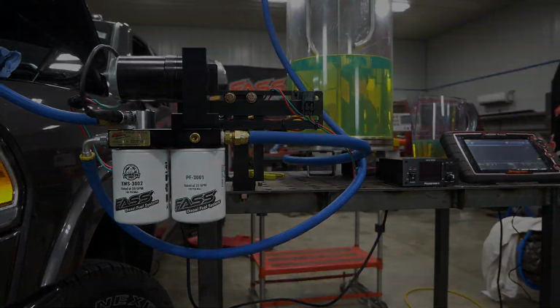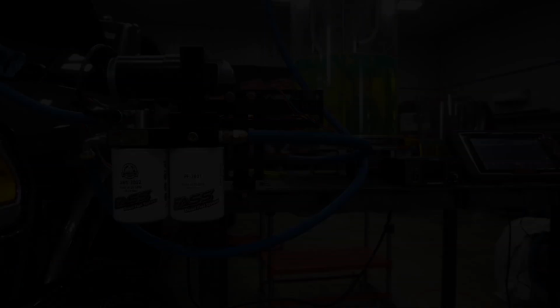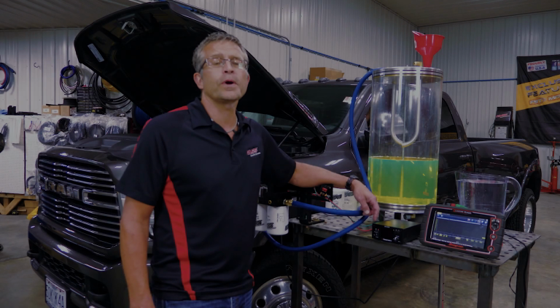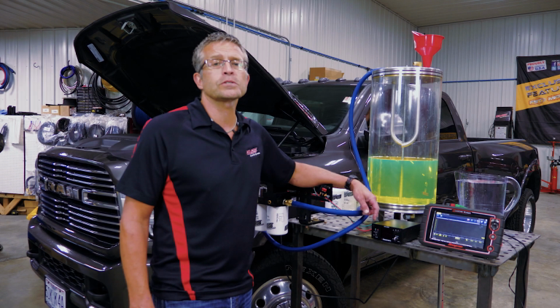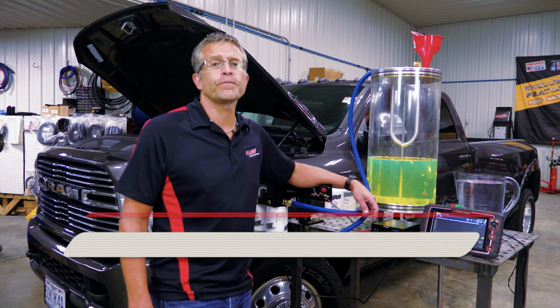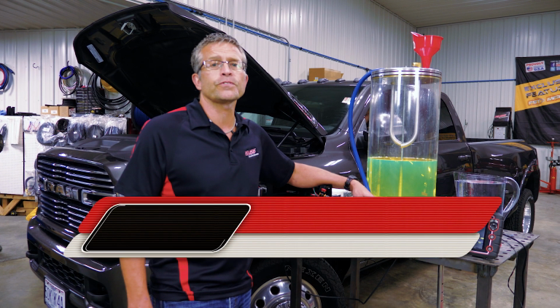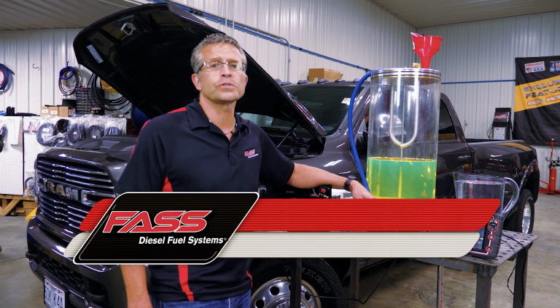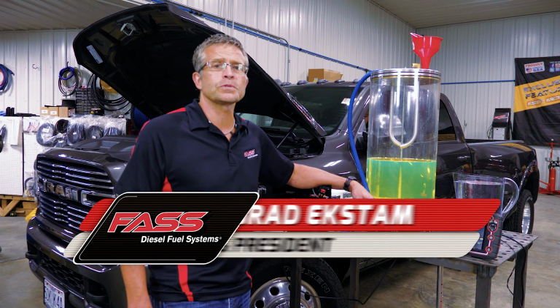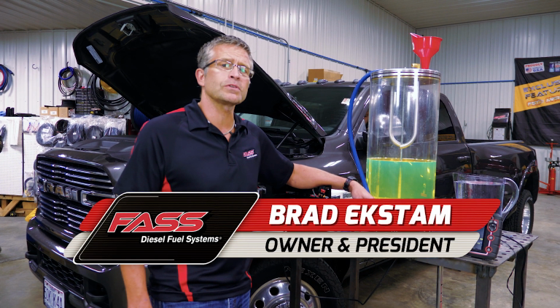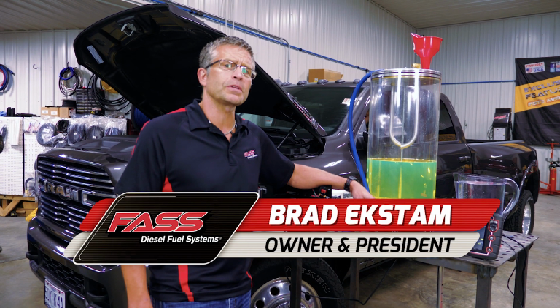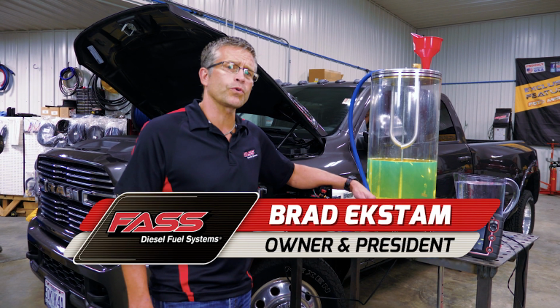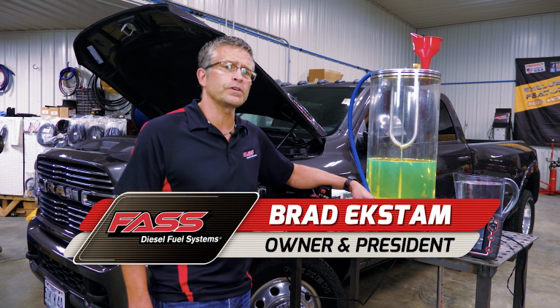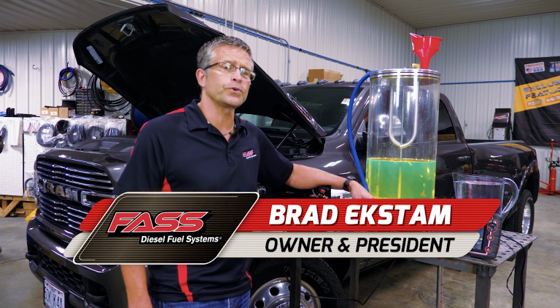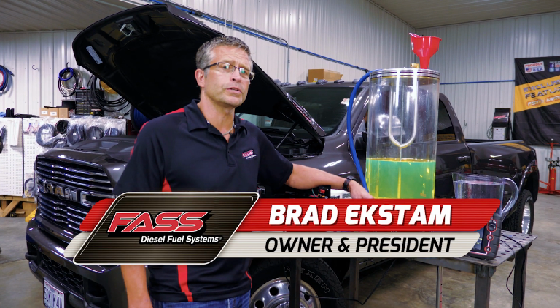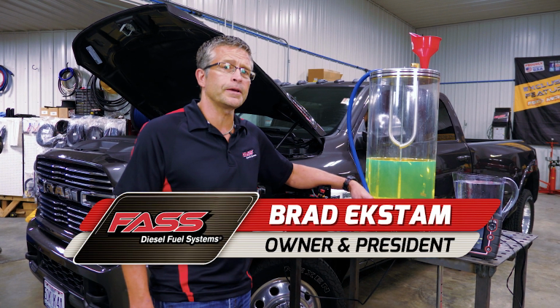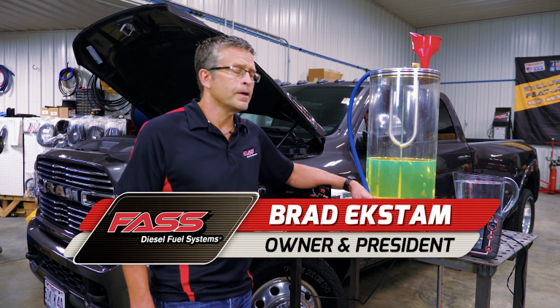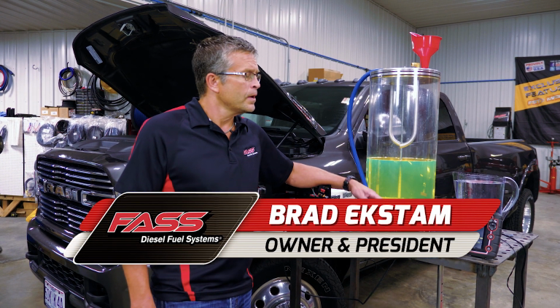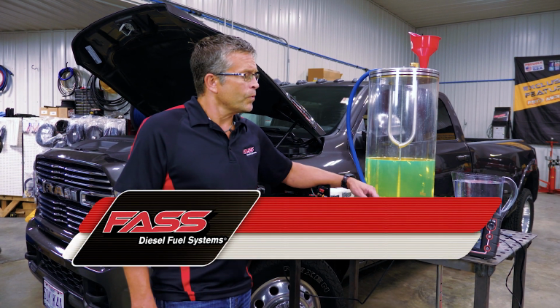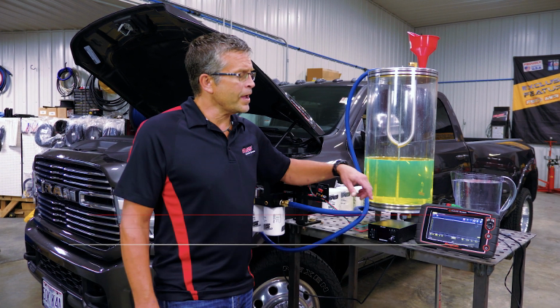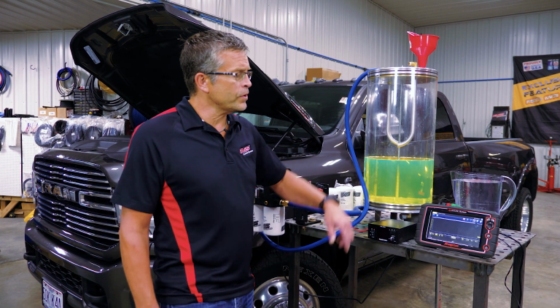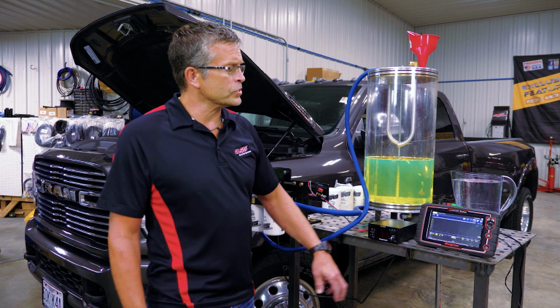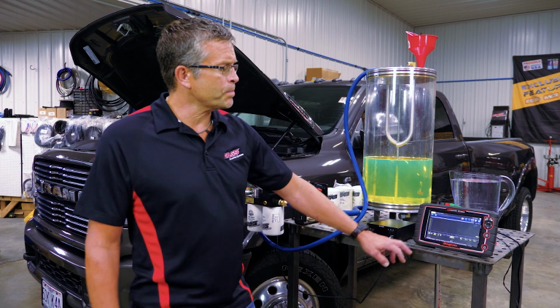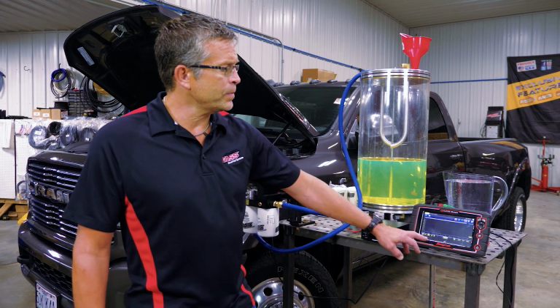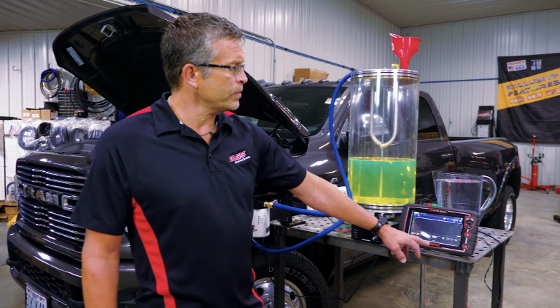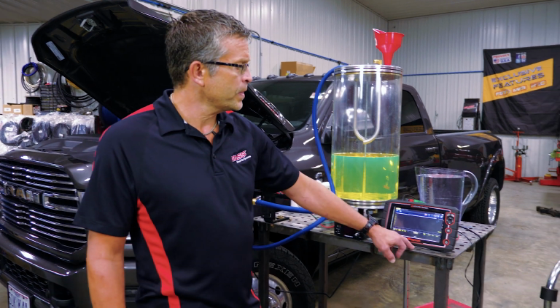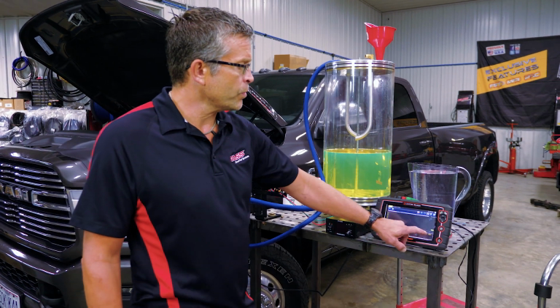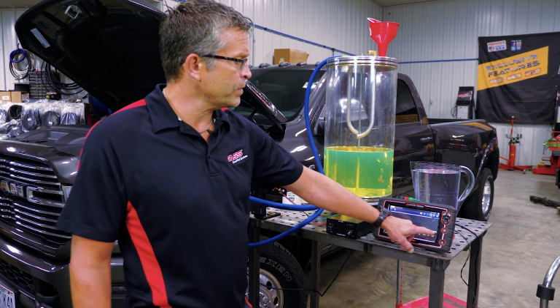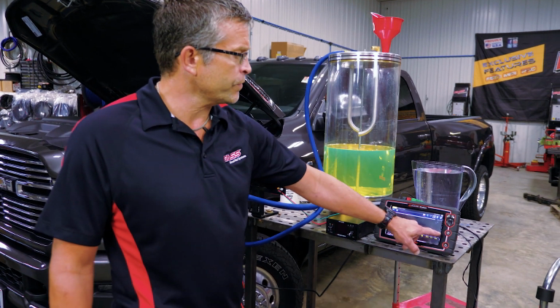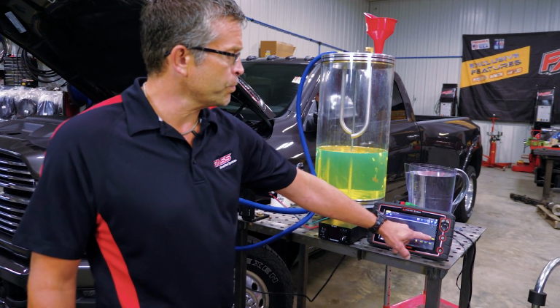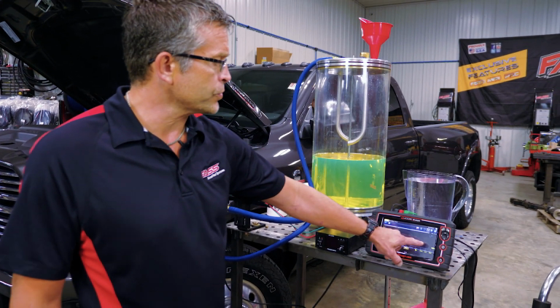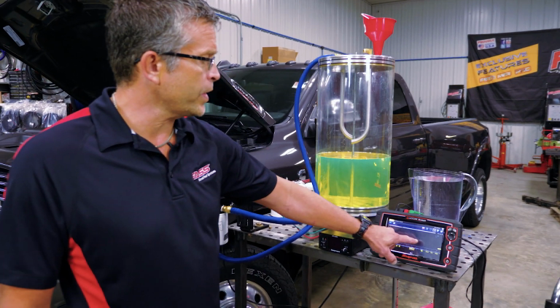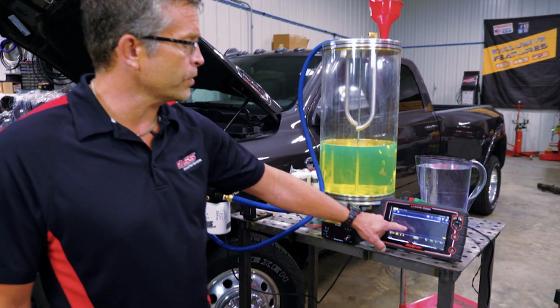Hello, I'm Brad Exton with Fast Fuel Systems and I have something crazy for you all today. What I have here is a snap-on meter. We're going to be reading fuel pressure right here.